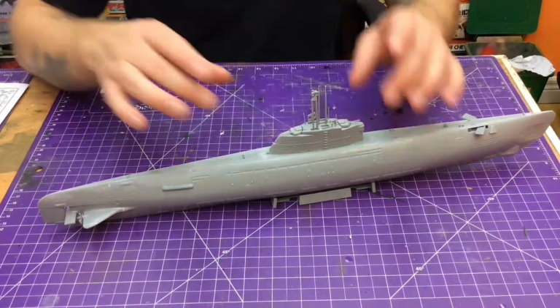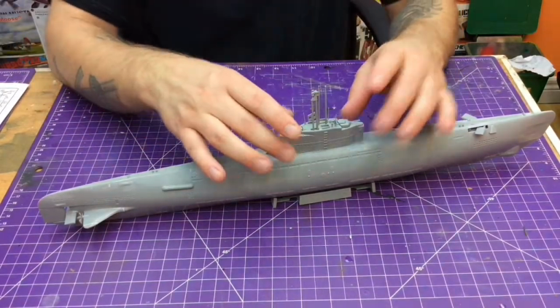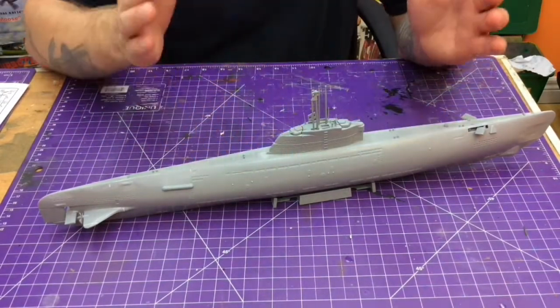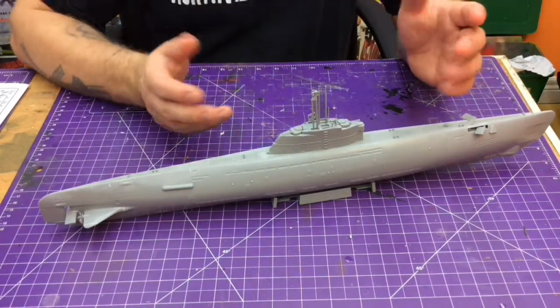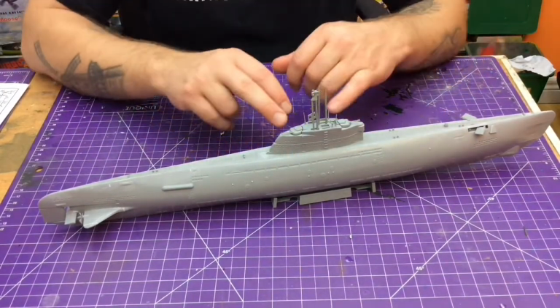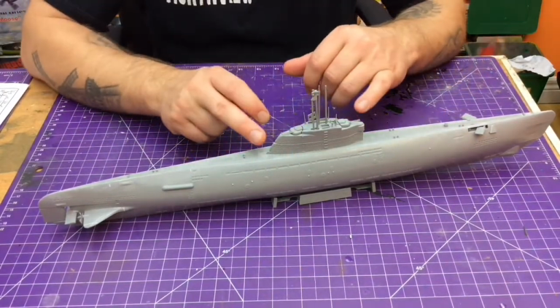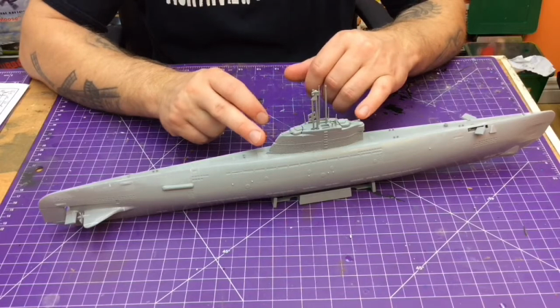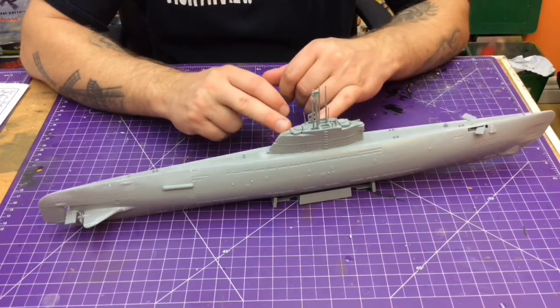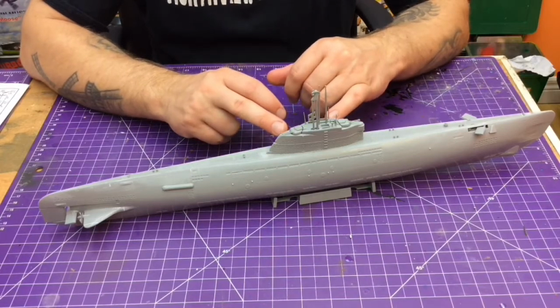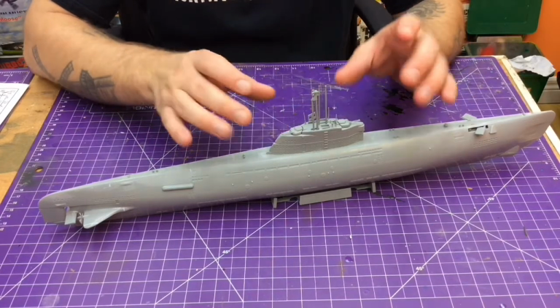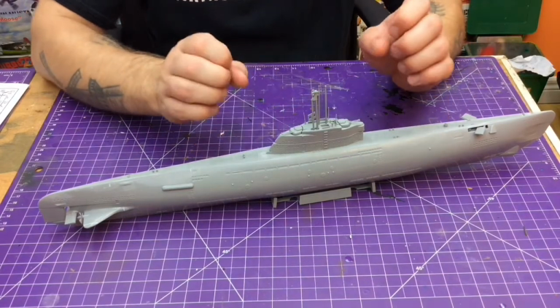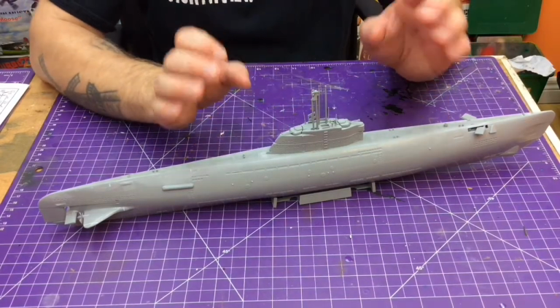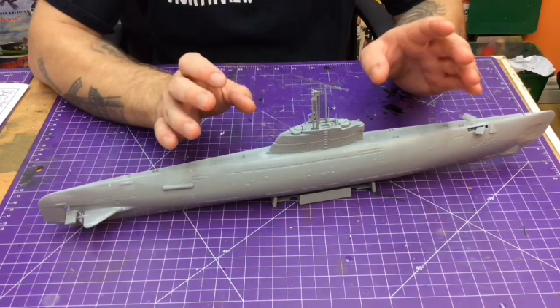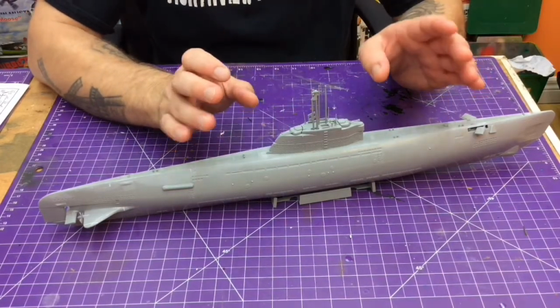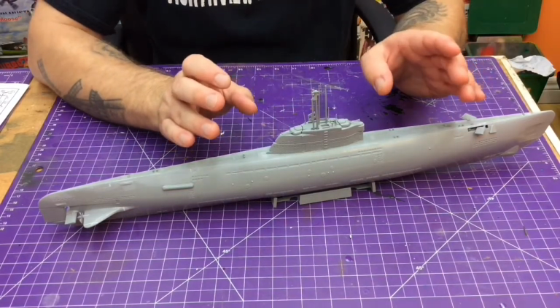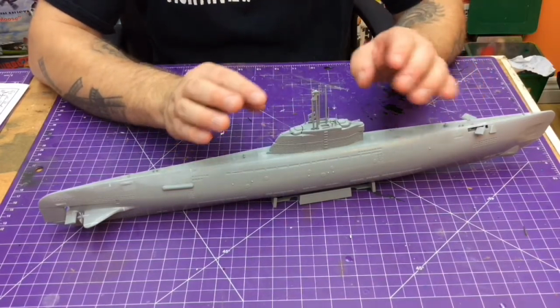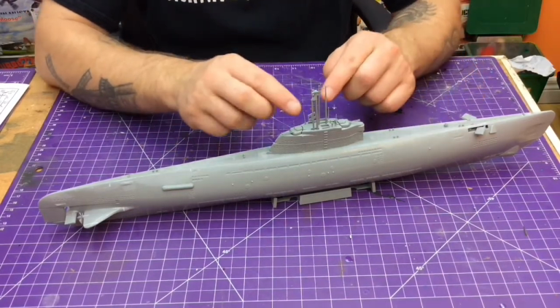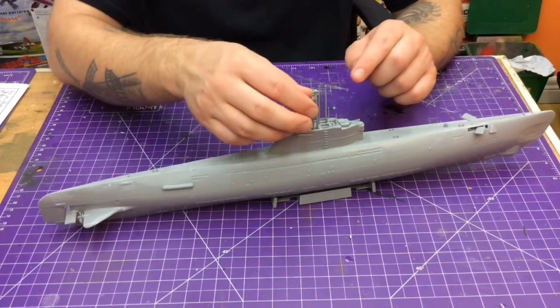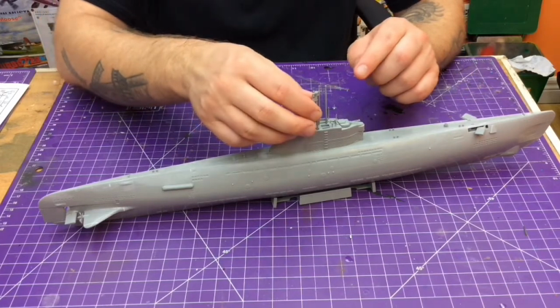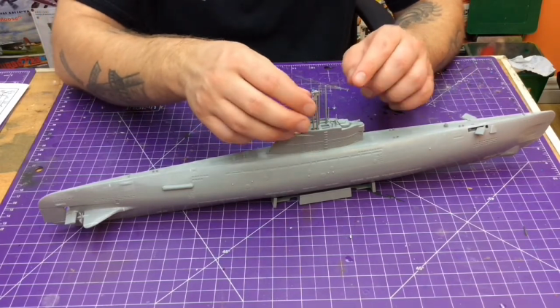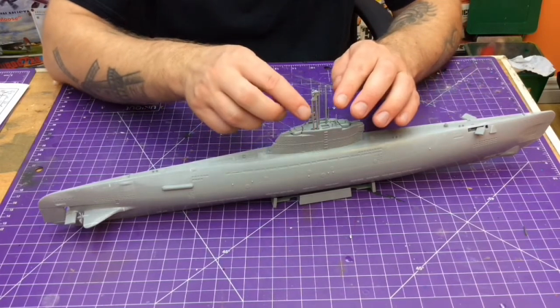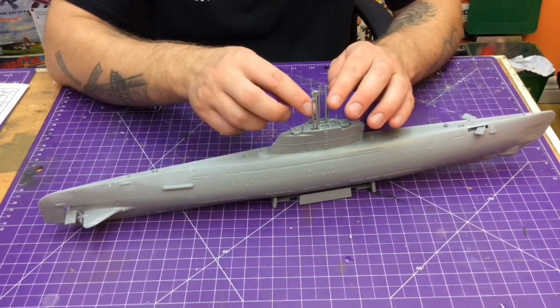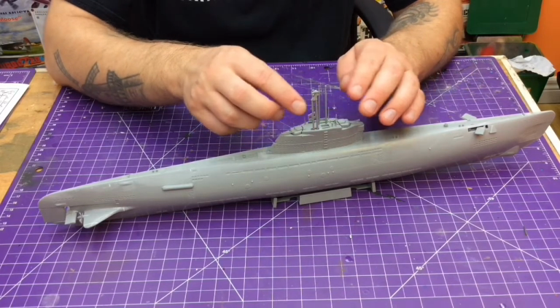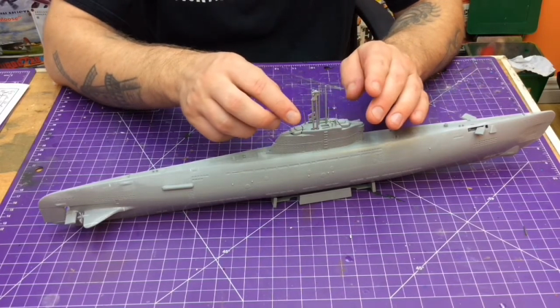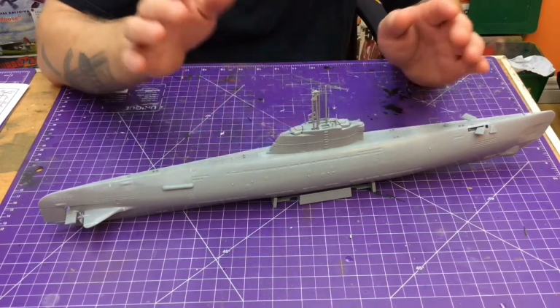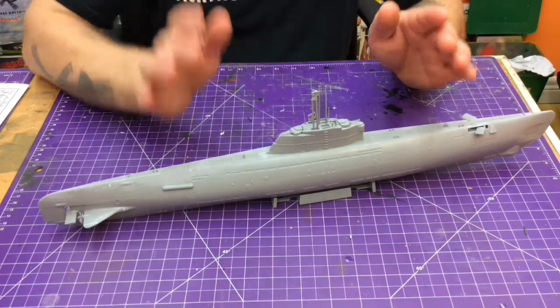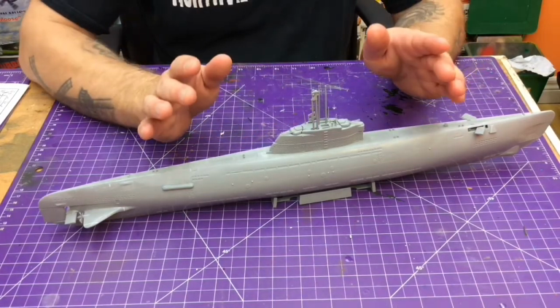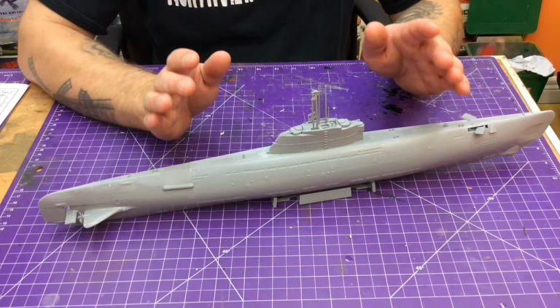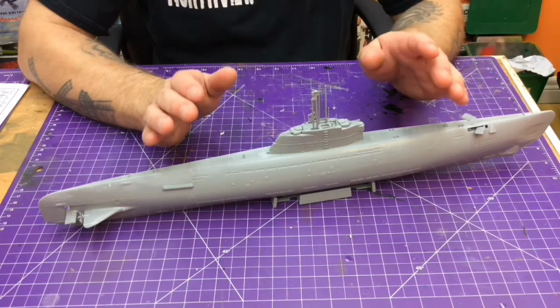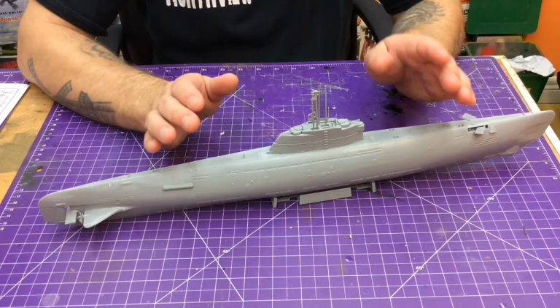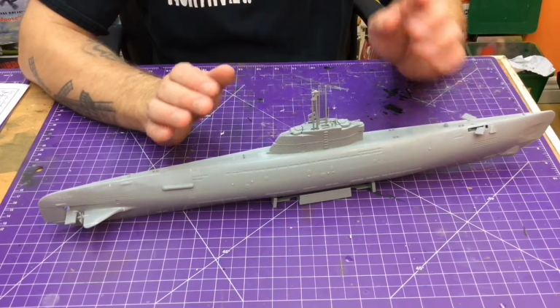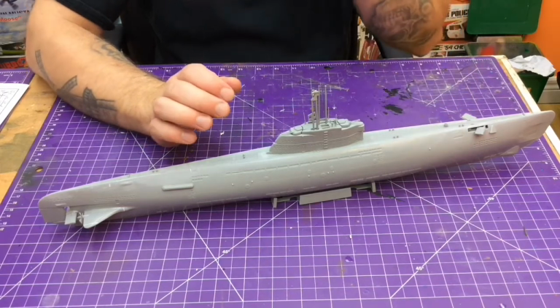Even the conning tower fit. It's made up of four pieces, and it went together really, really nice. Even these long pieces for the periscopes and all that jazz were really nice to put together. Really impressed.